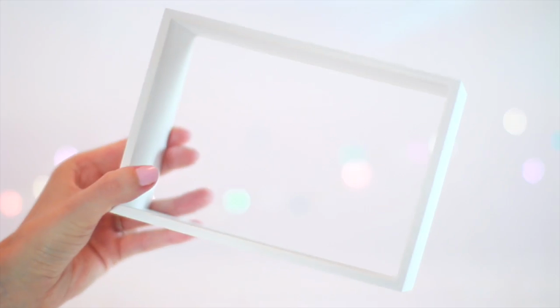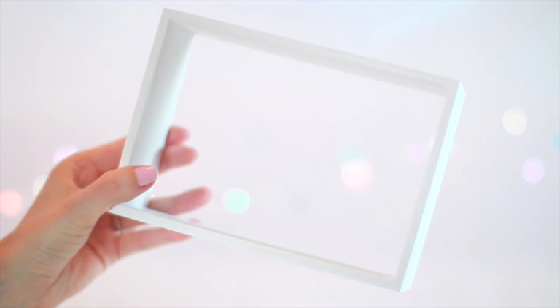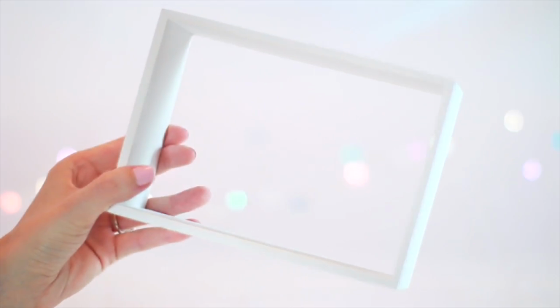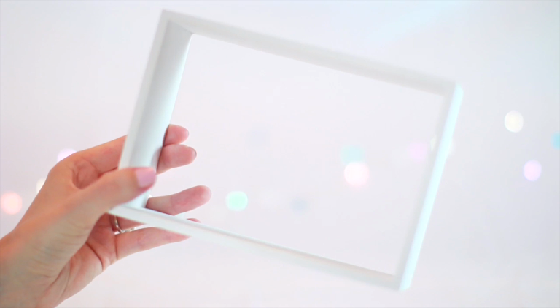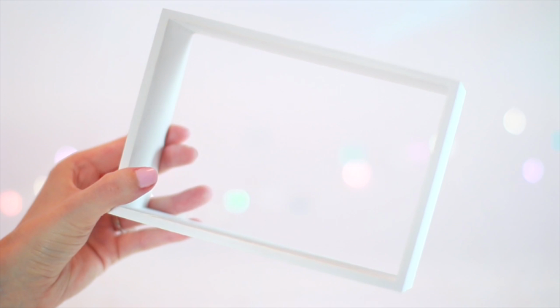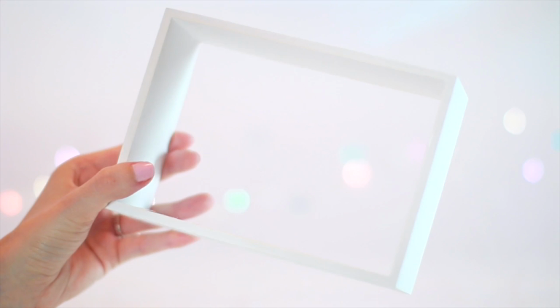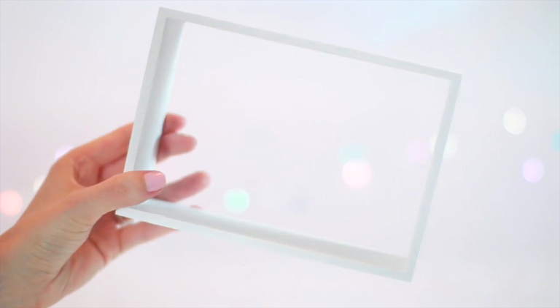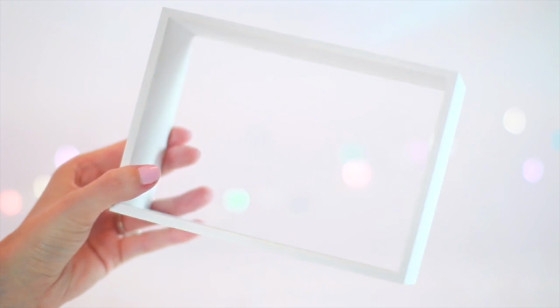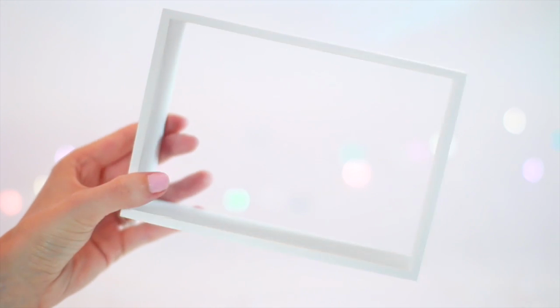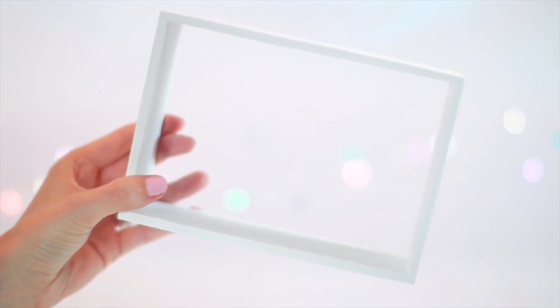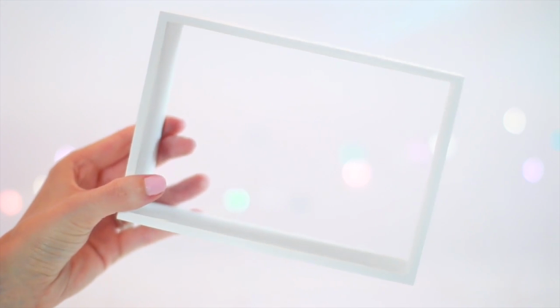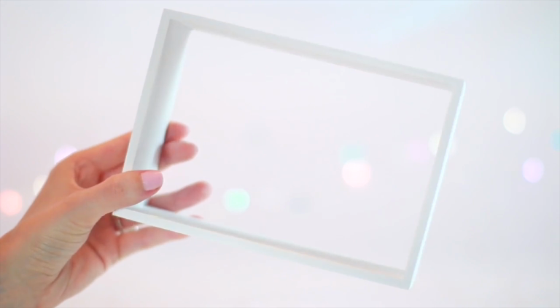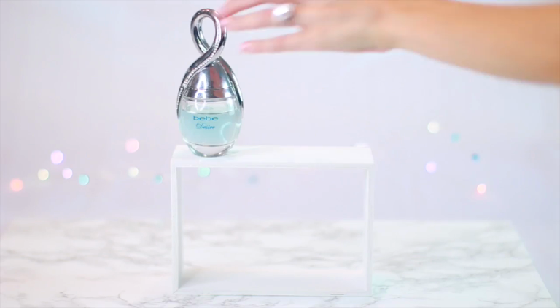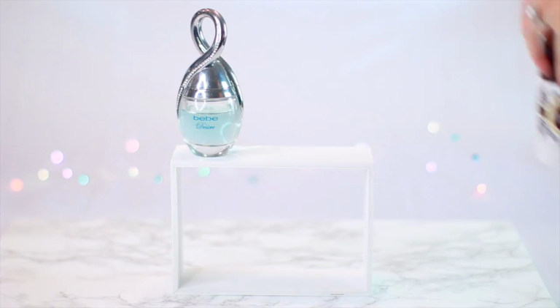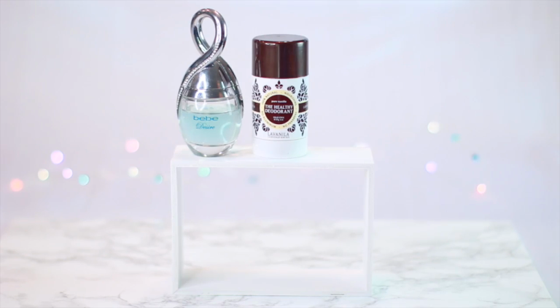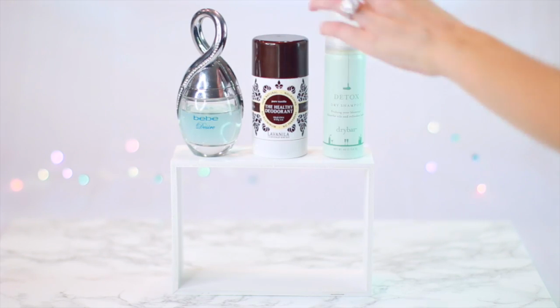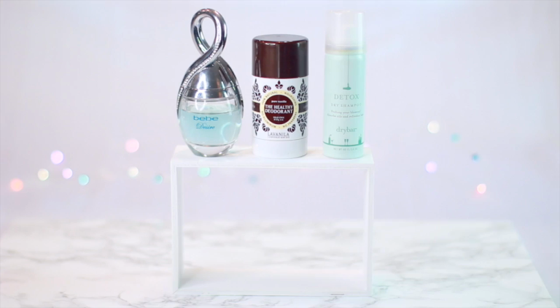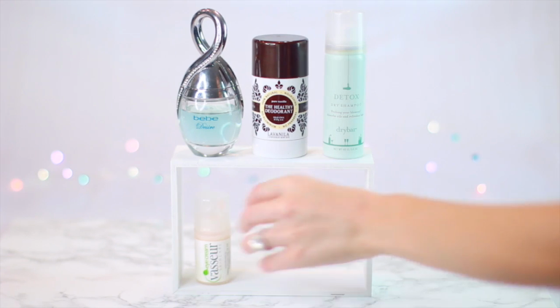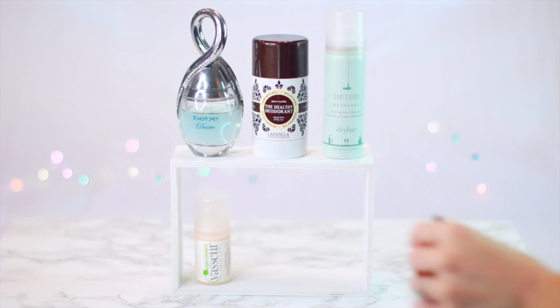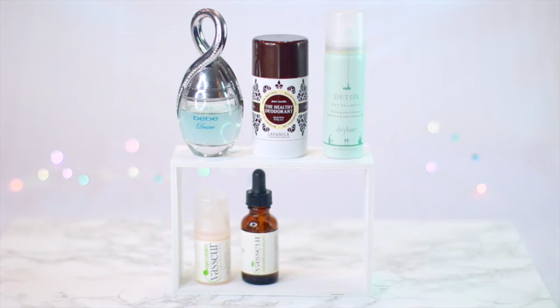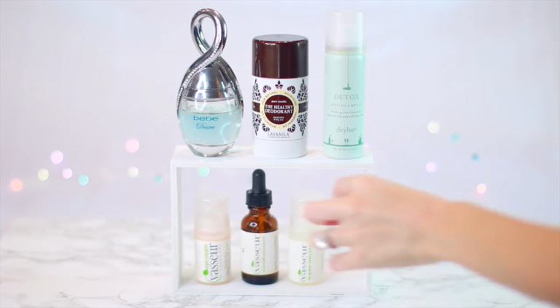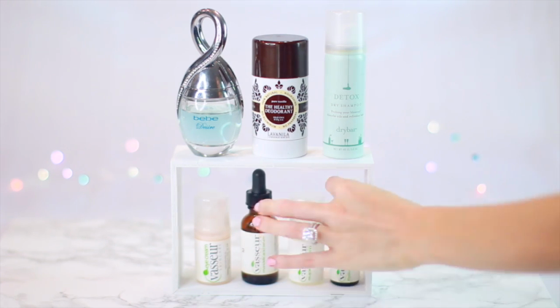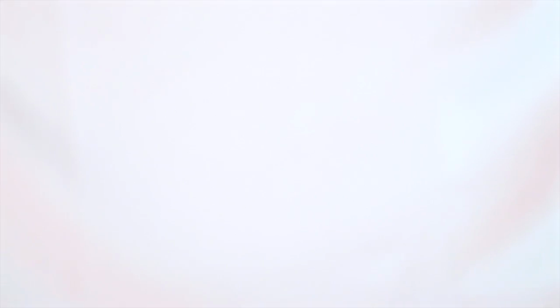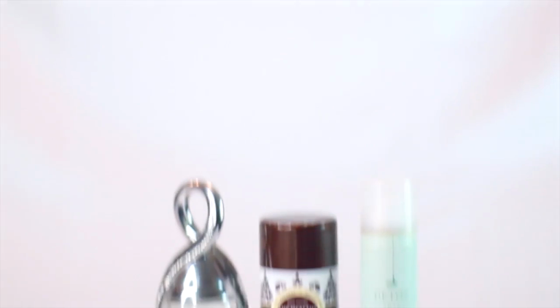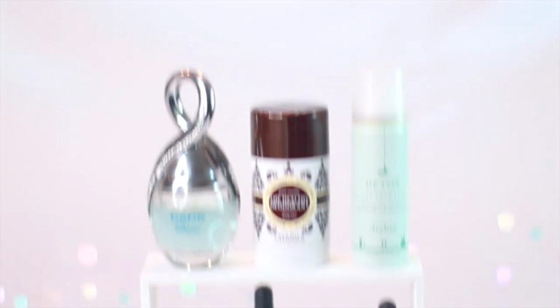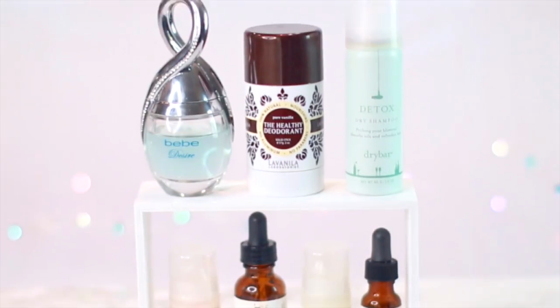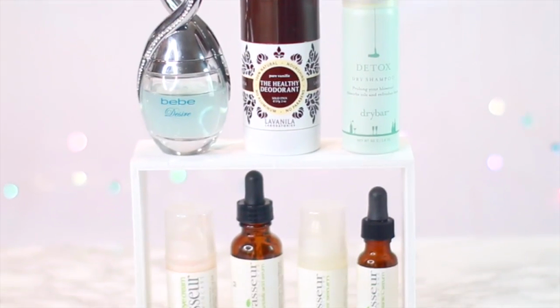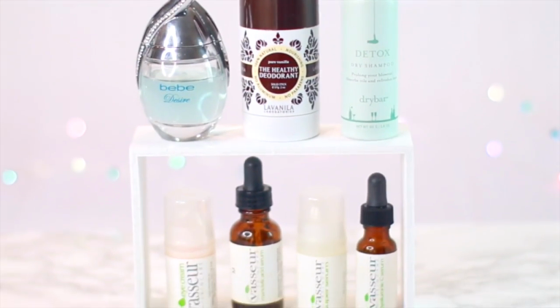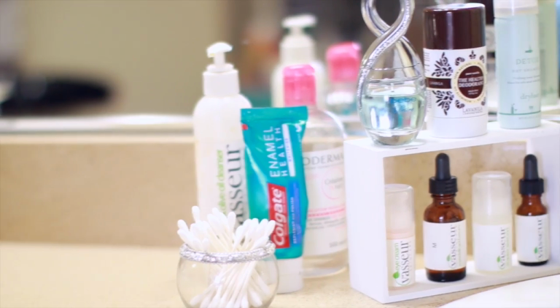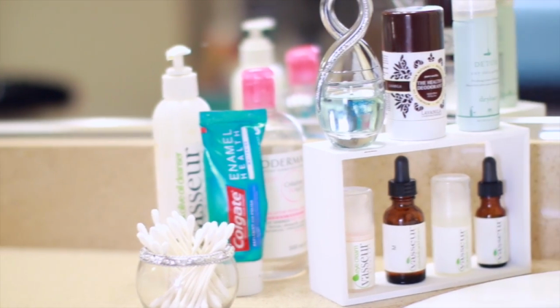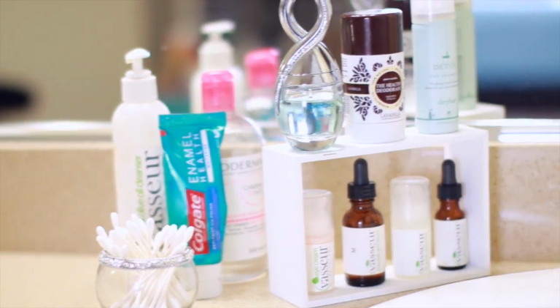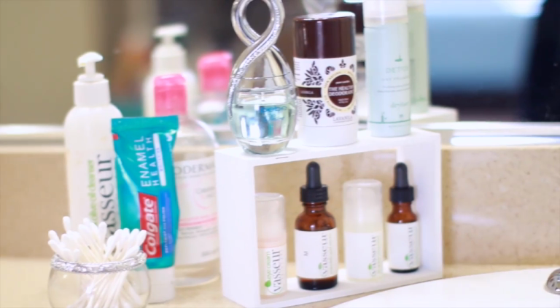Next is this wooden rectangle I found — I'm not even really sure what it's for — but I decided to use it on my bathroom counter to stack my toiletries and skincare items together to maximize the space on my counter. I also think it looks really cute.